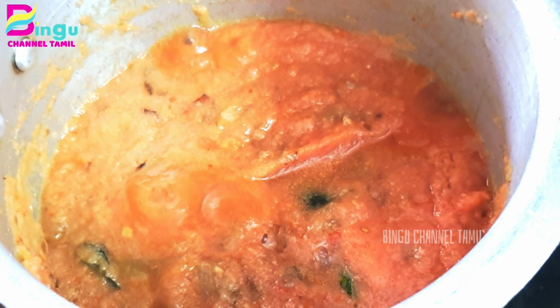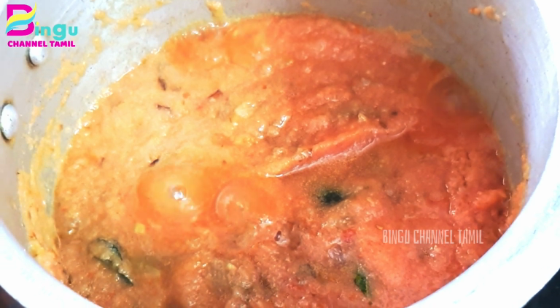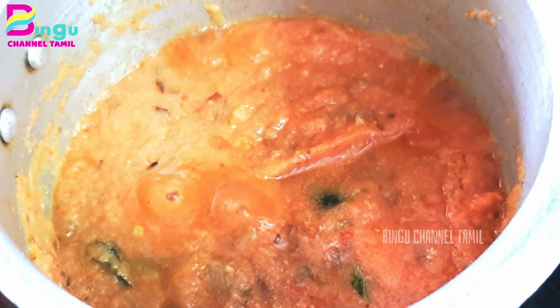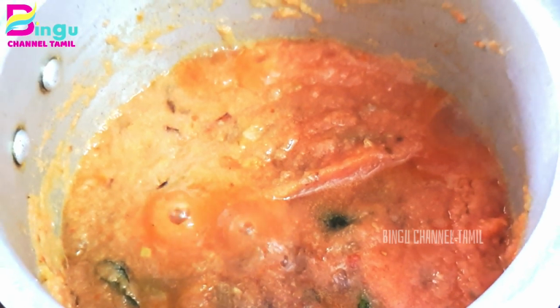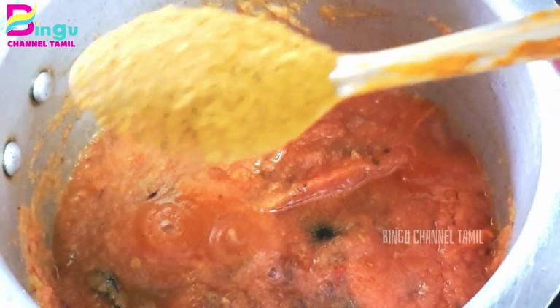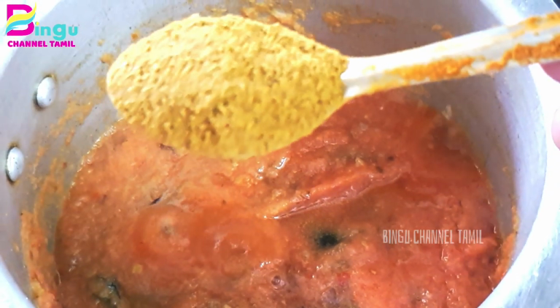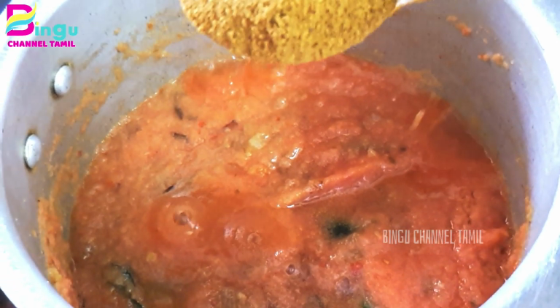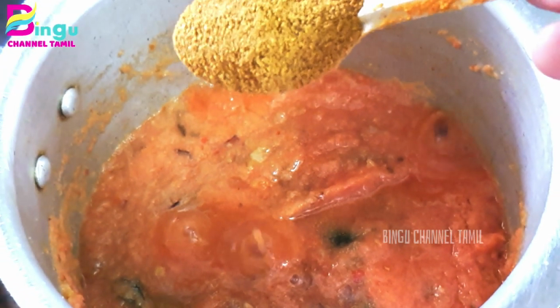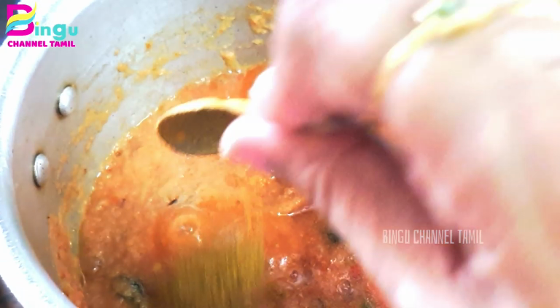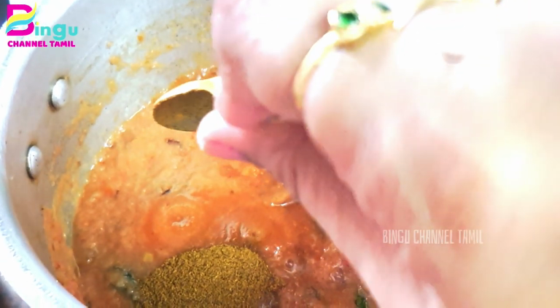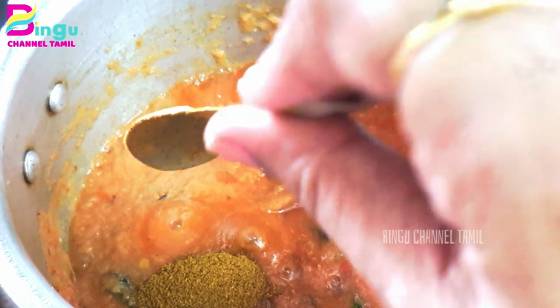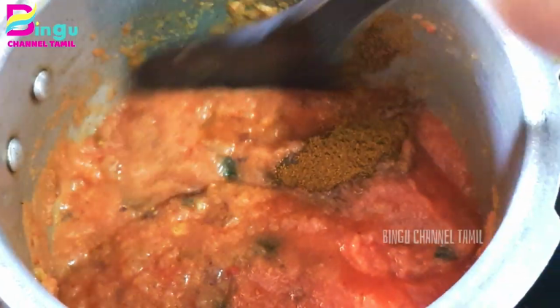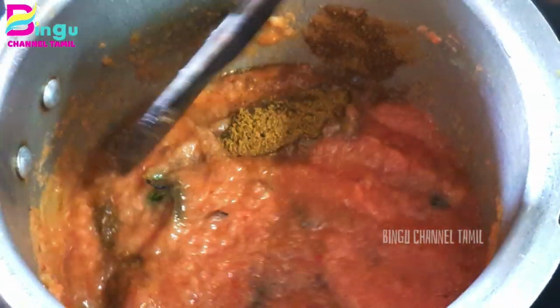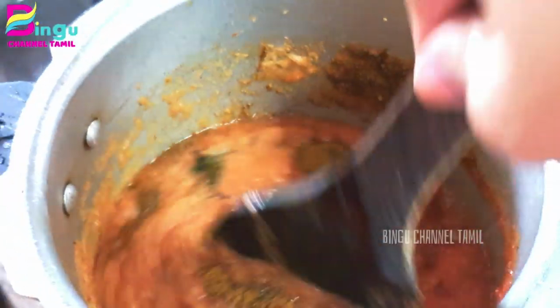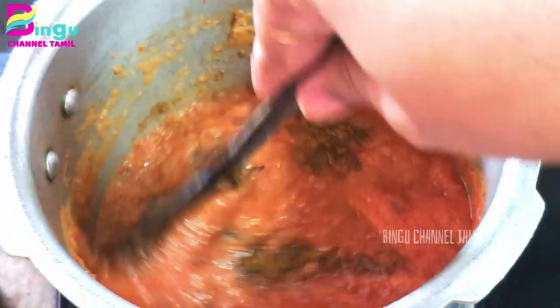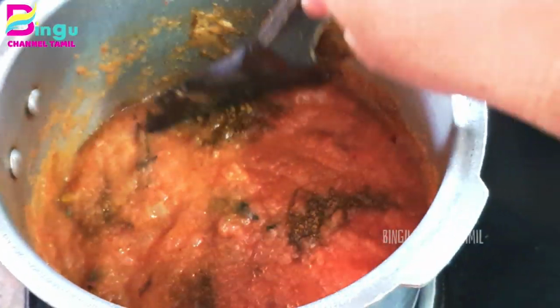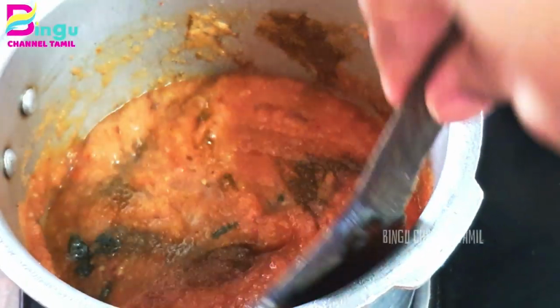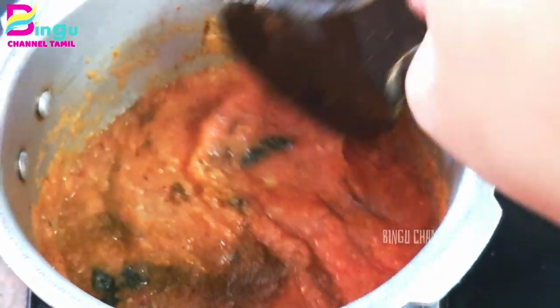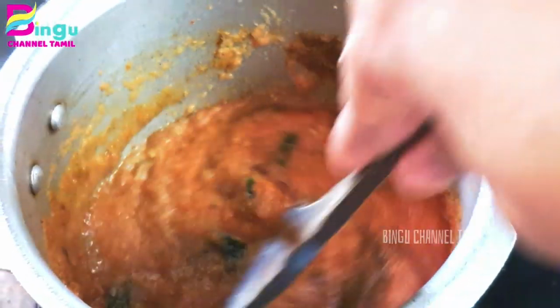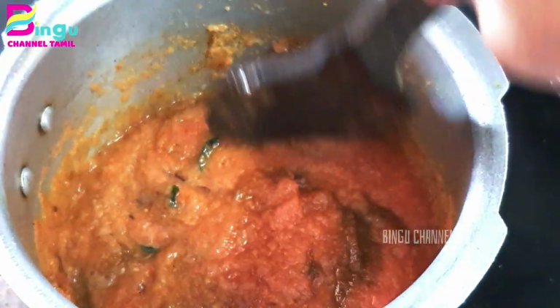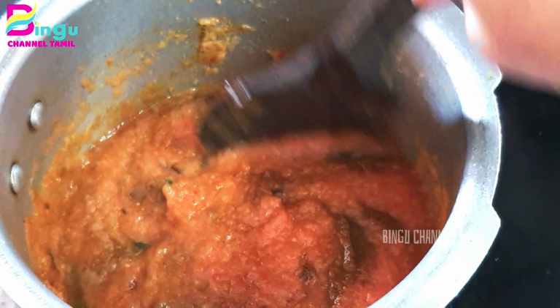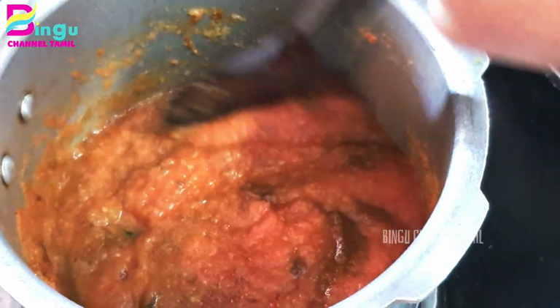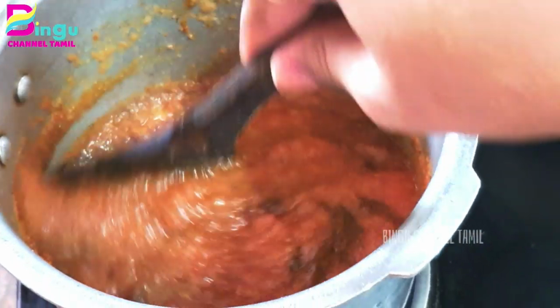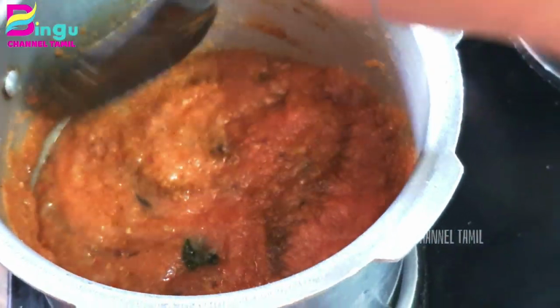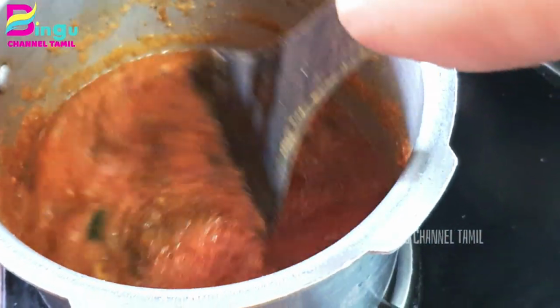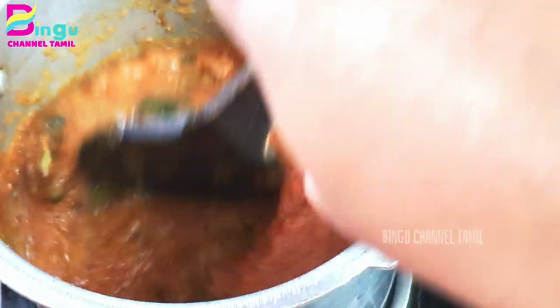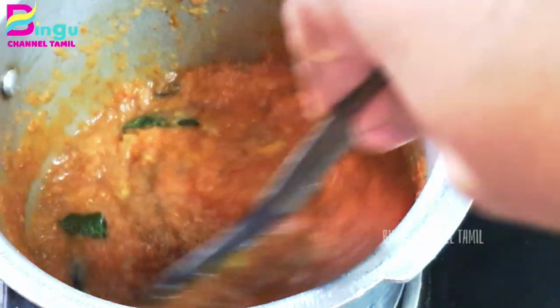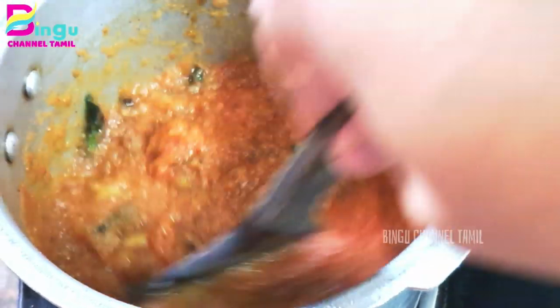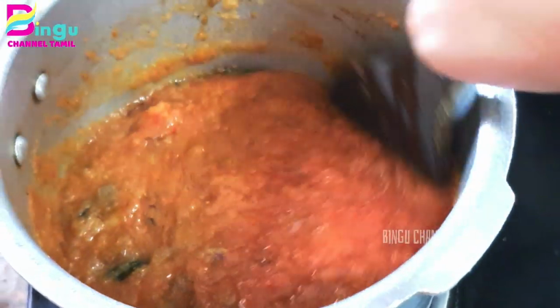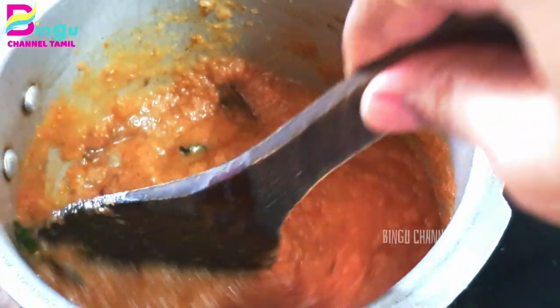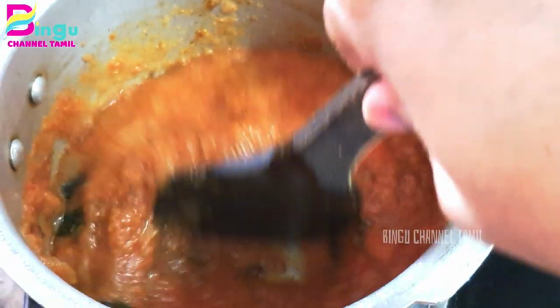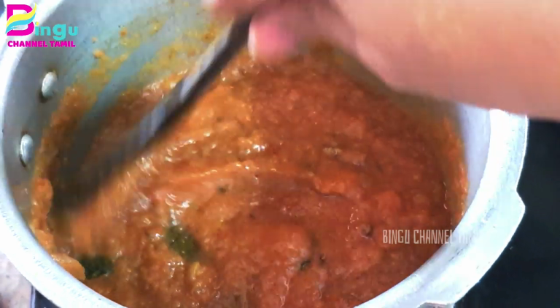Let's mix it well. Put a garam masala in a spoon. Let's mix it well and add a little bit.